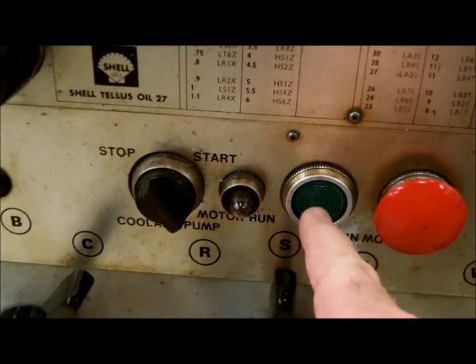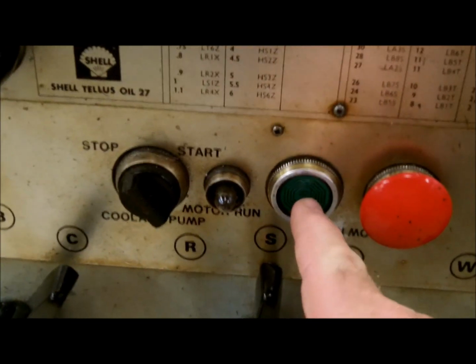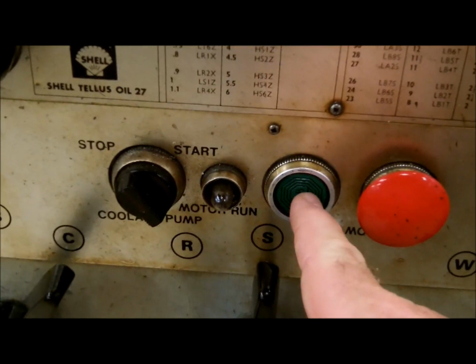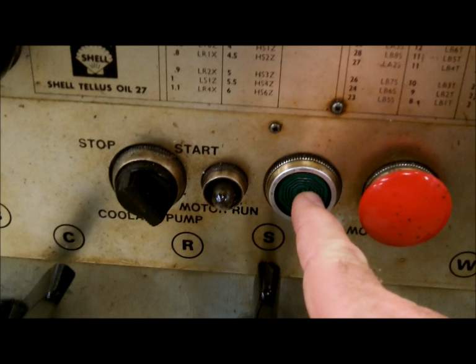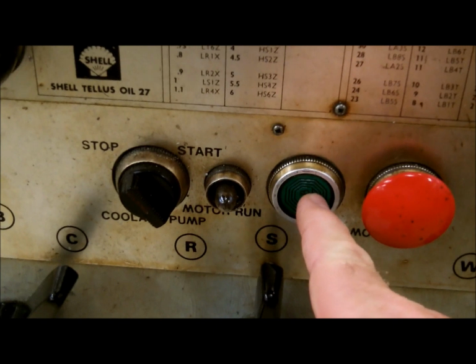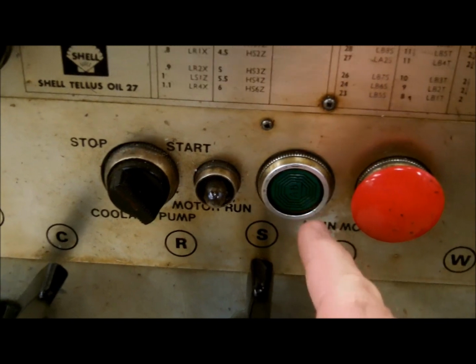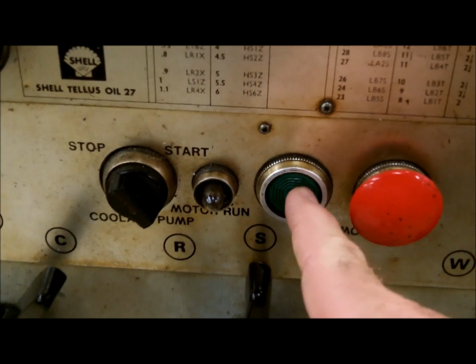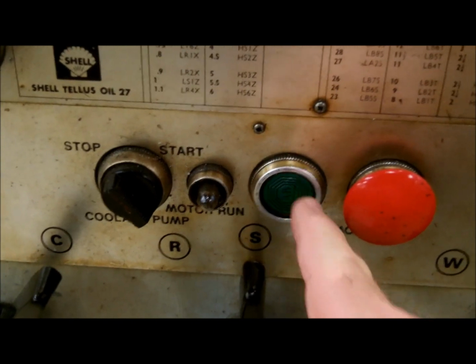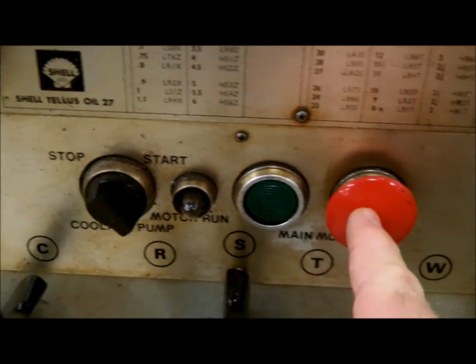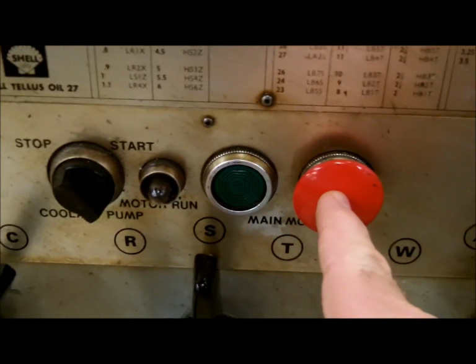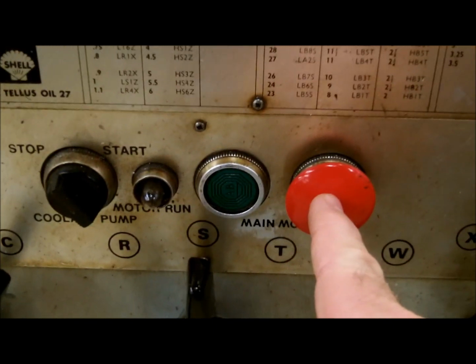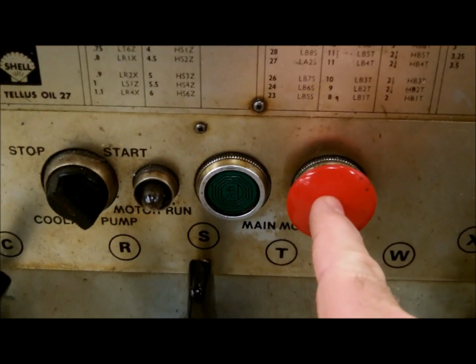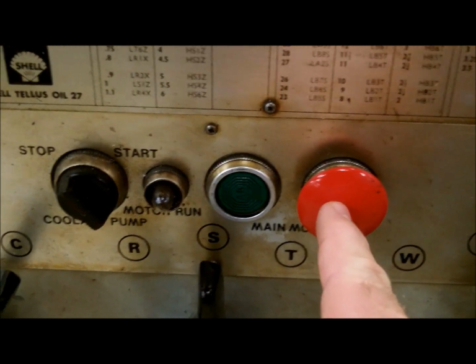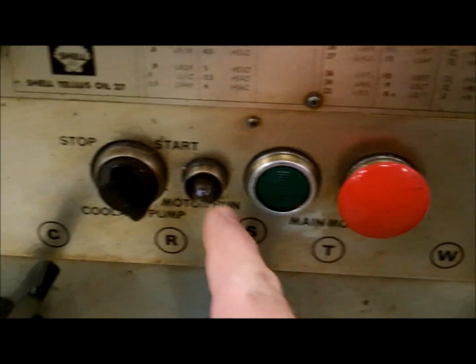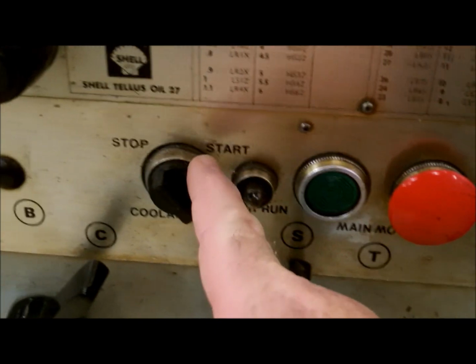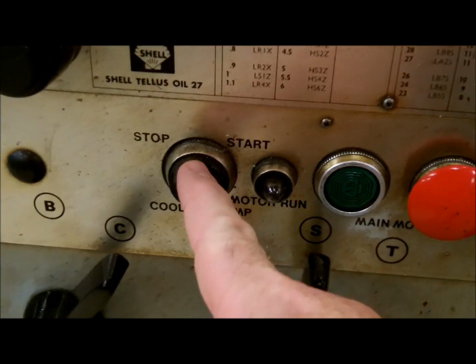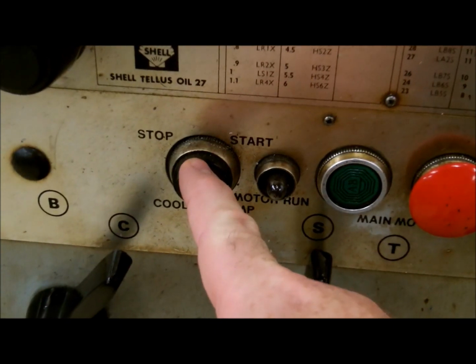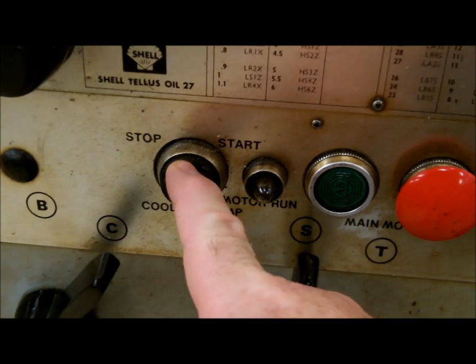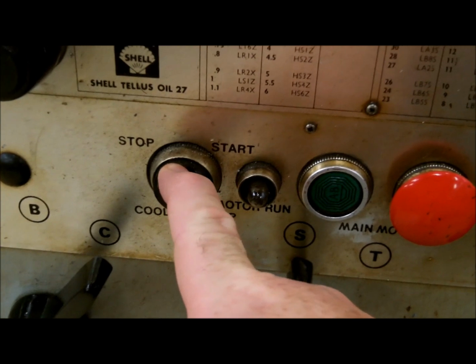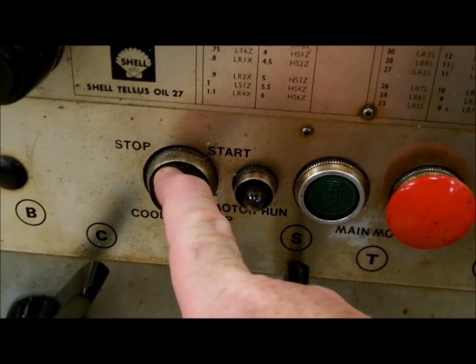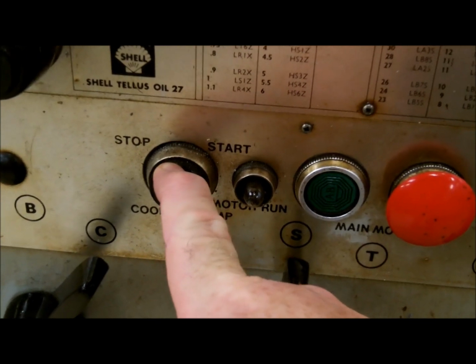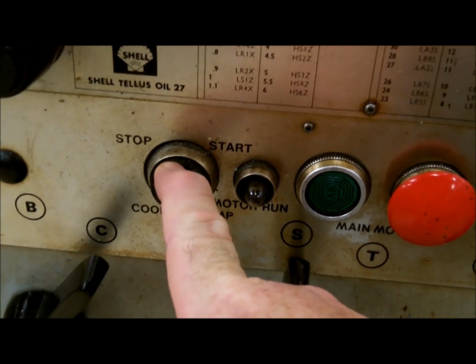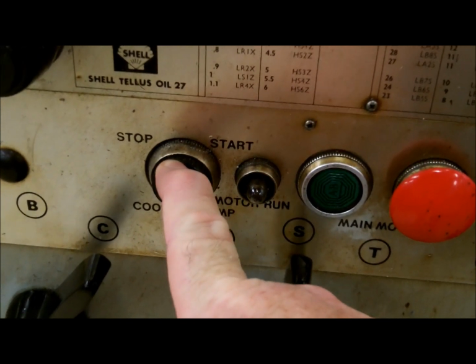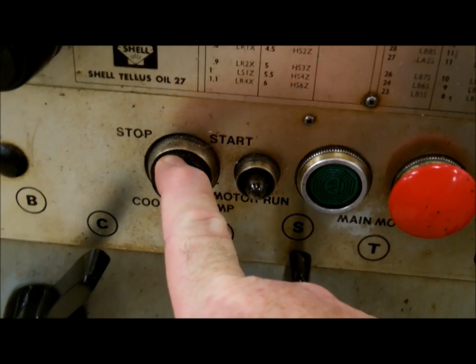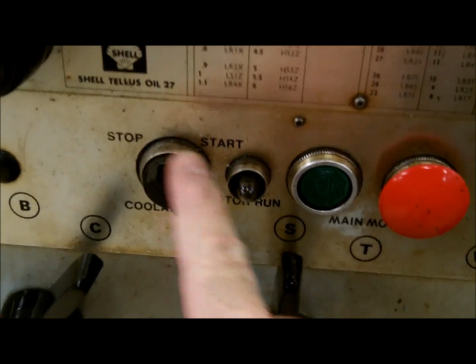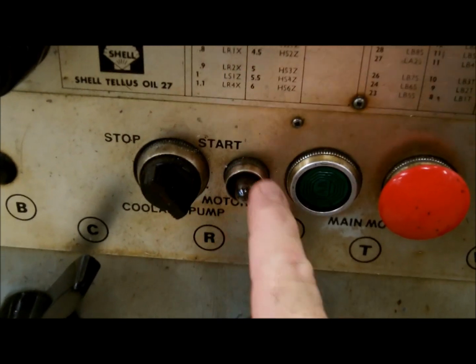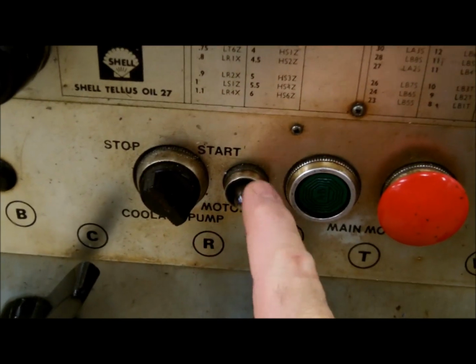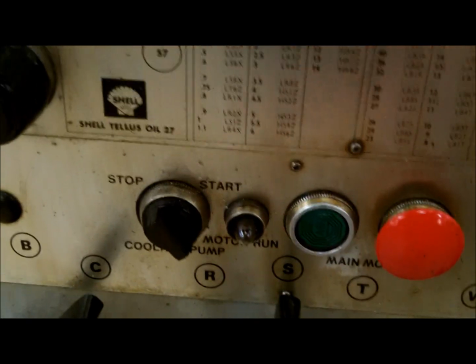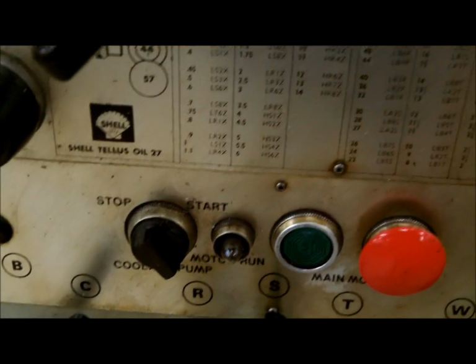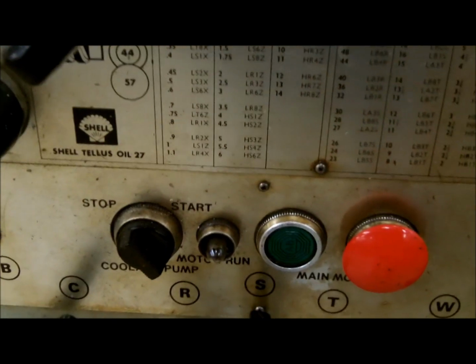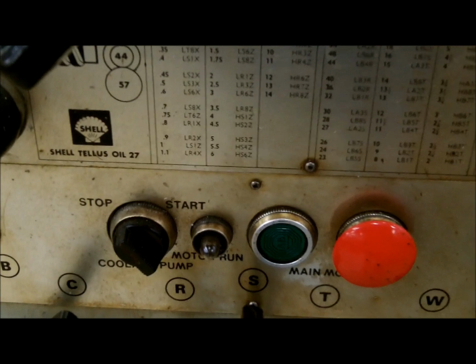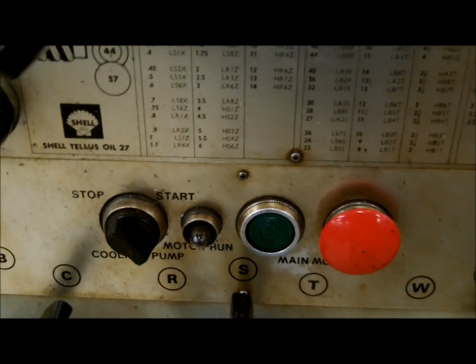This is the power button — it starts the motor. There's the stop button — it stops the motor. This is your coolant pump; we're going to leave it off. This is your indicator light; it tells you if the machine is on.